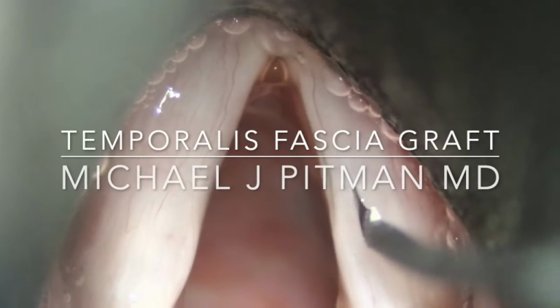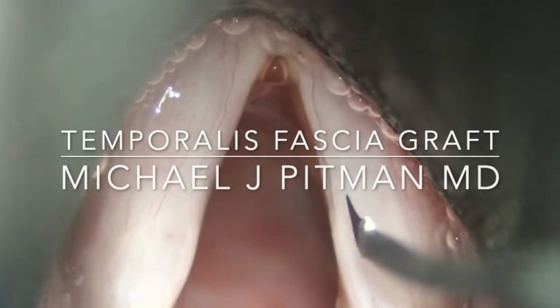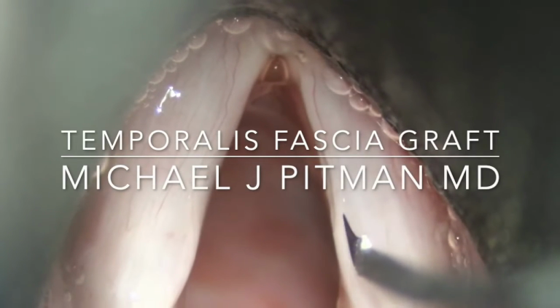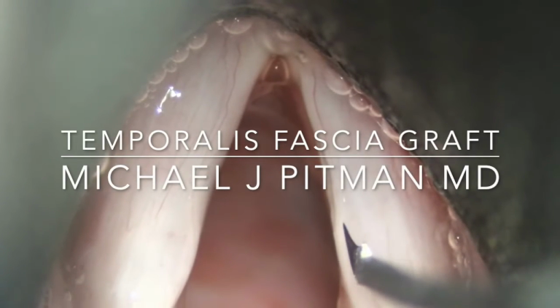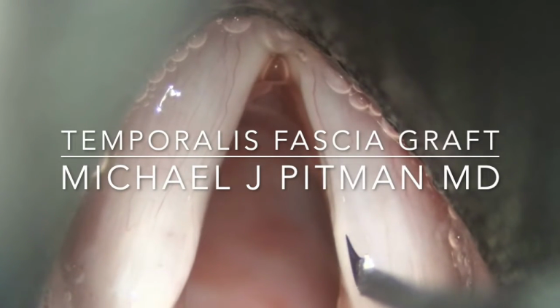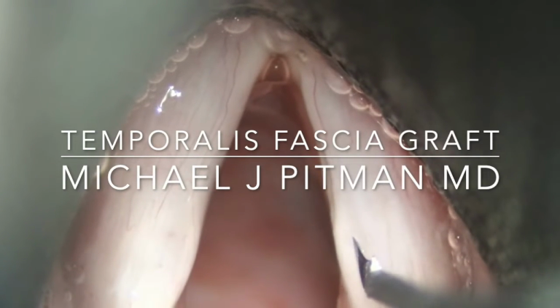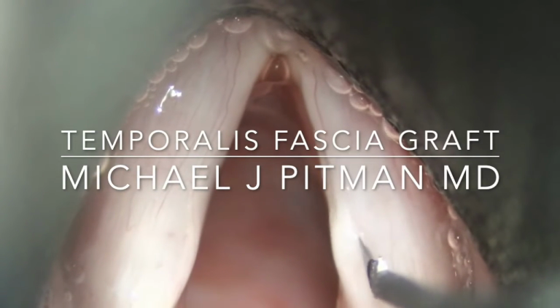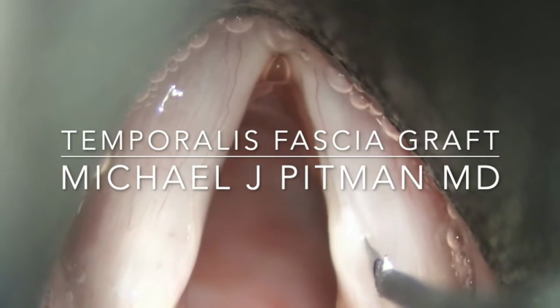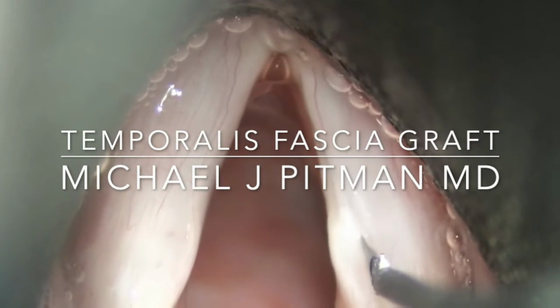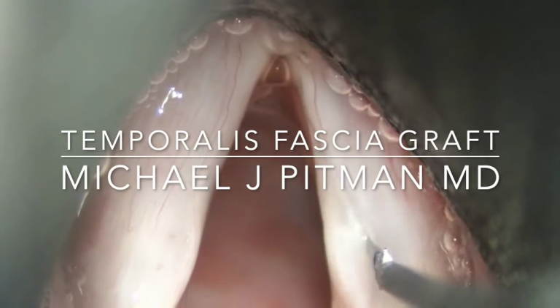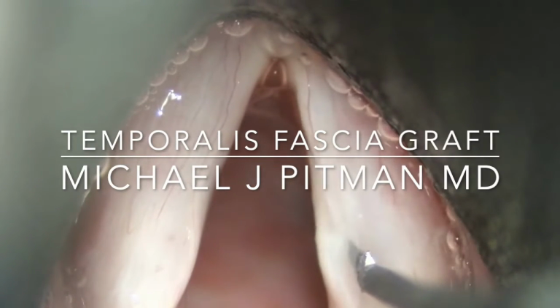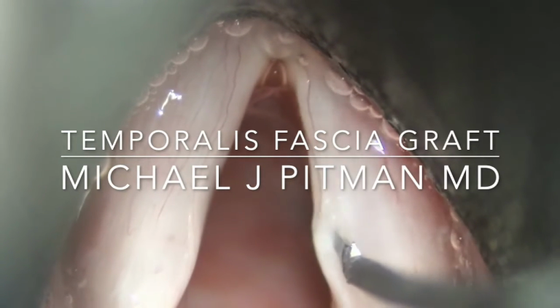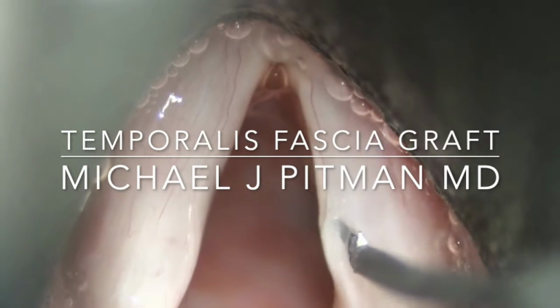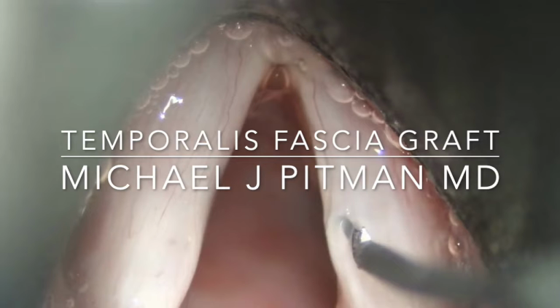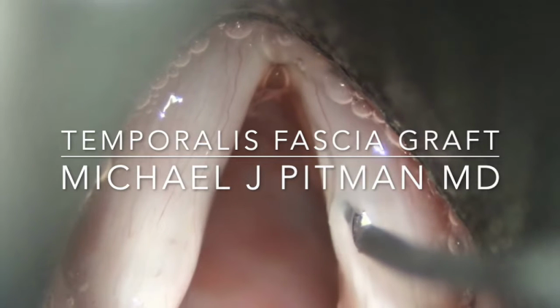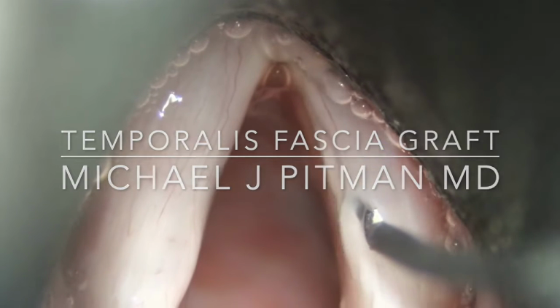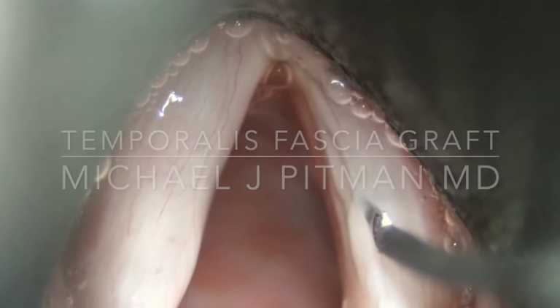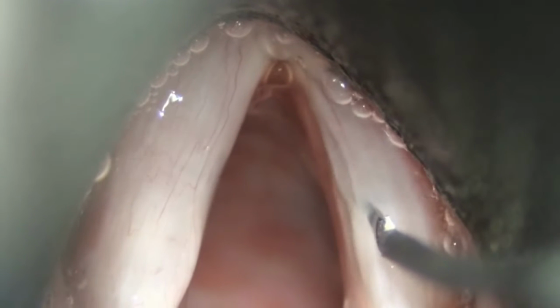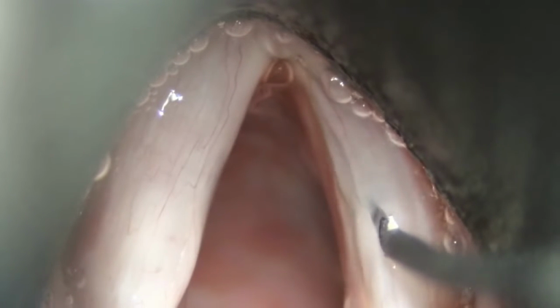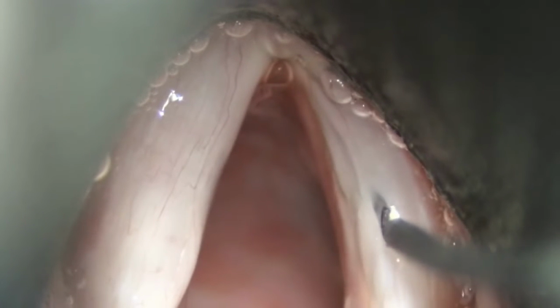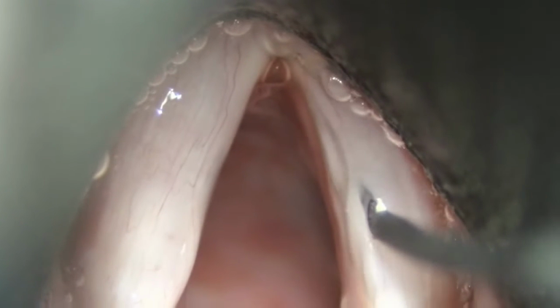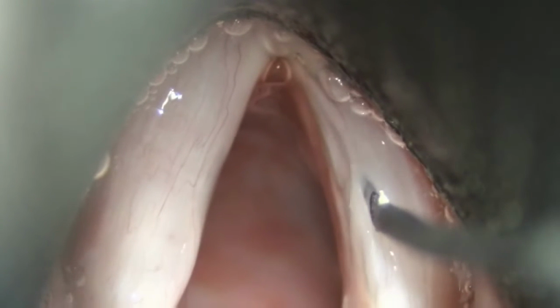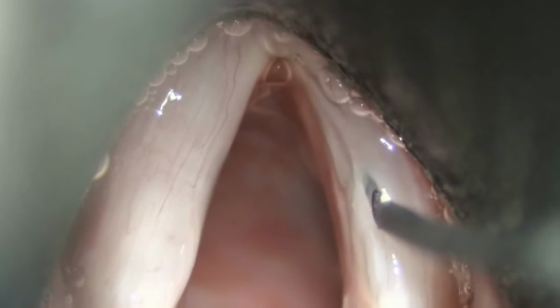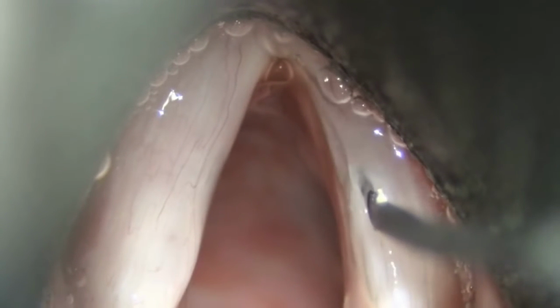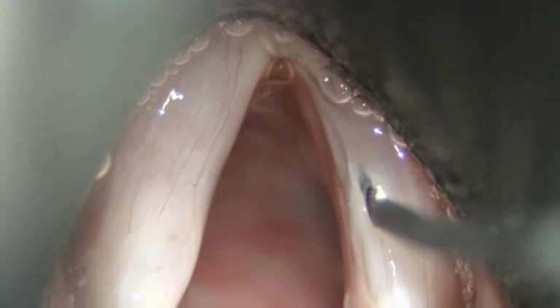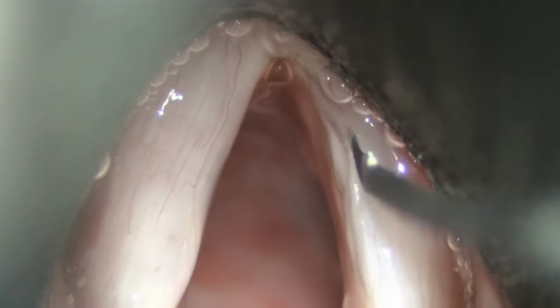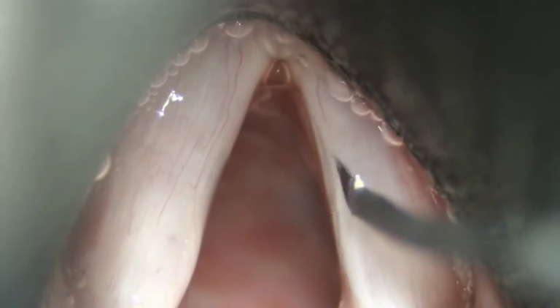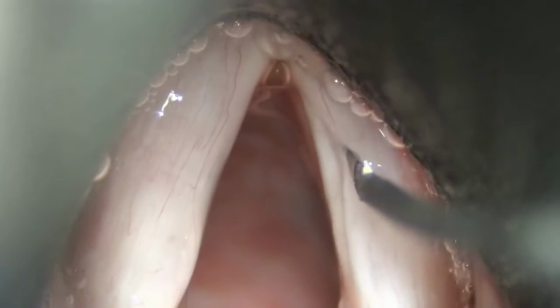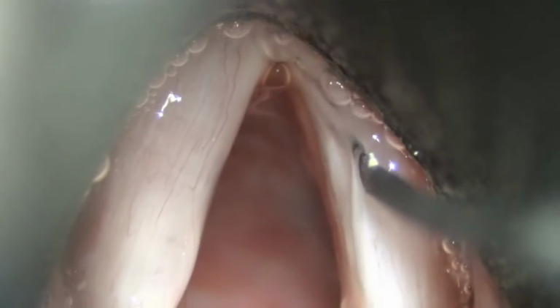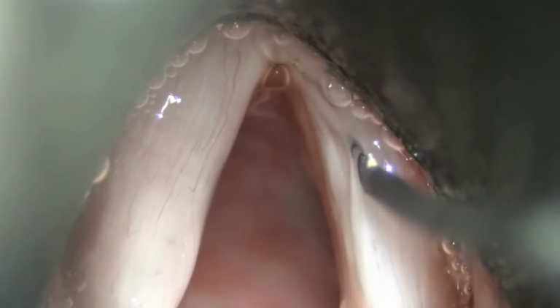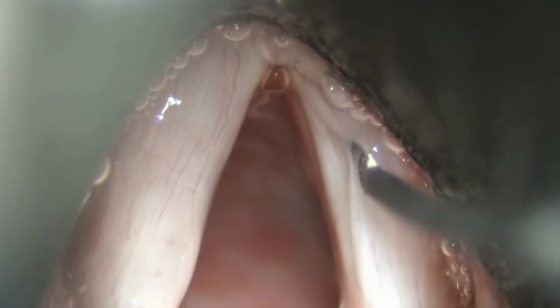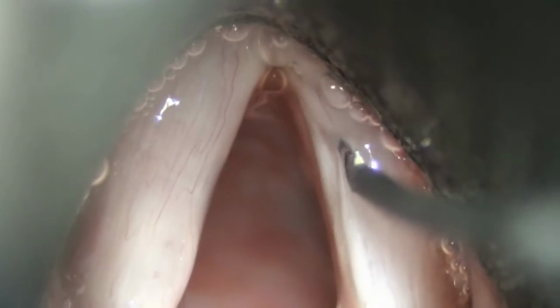This is a video describing how to do a temporalis fascial graft. First, an incision is made just lateral to the superior surface of the sulcus.